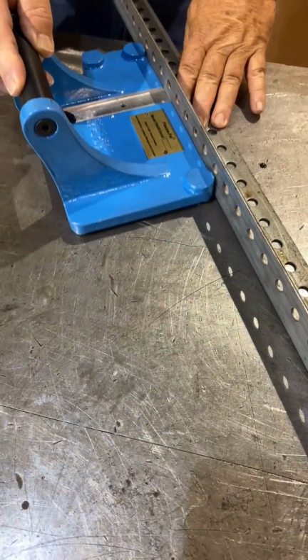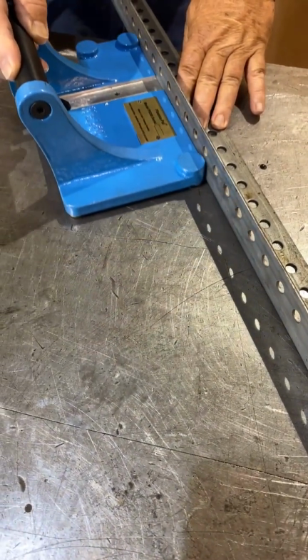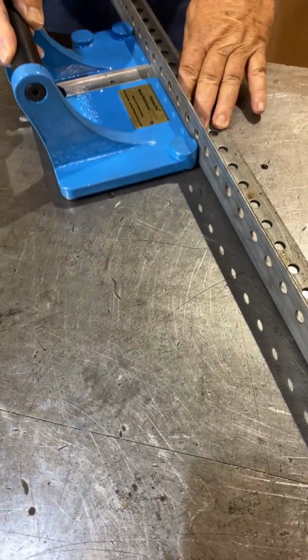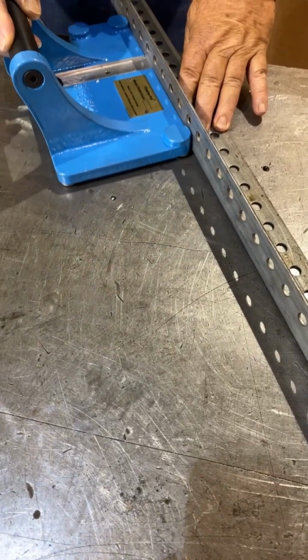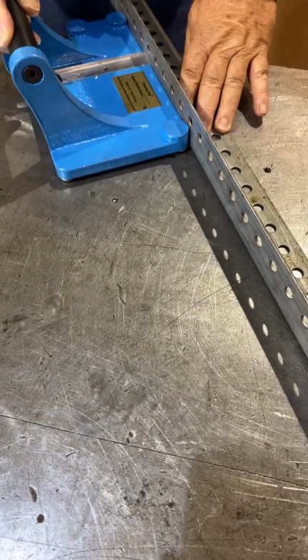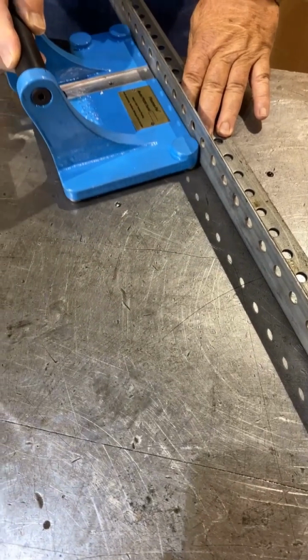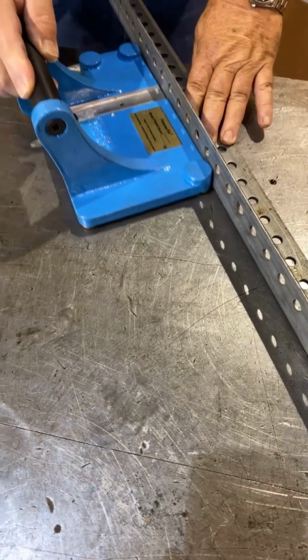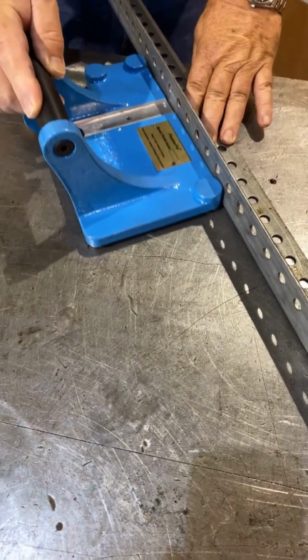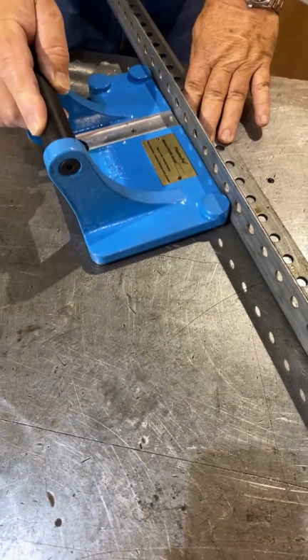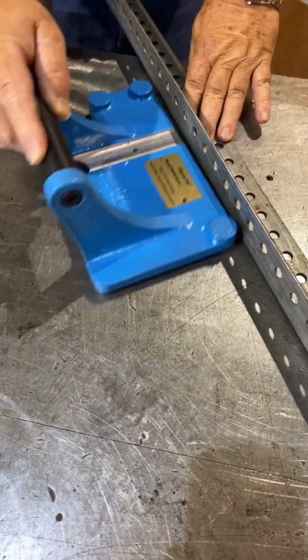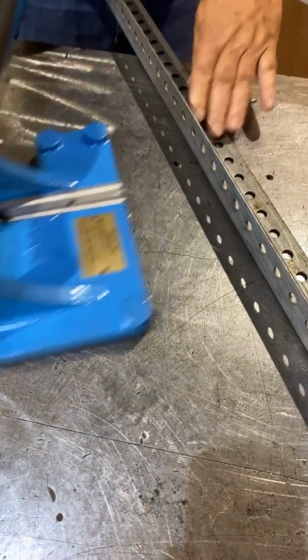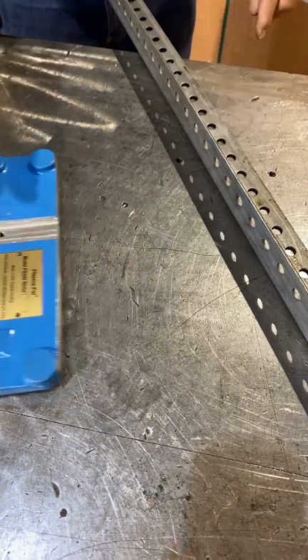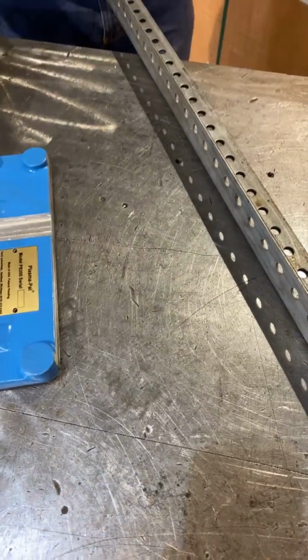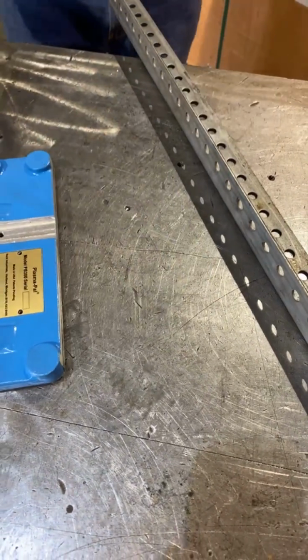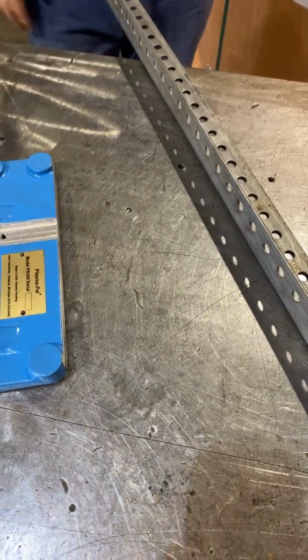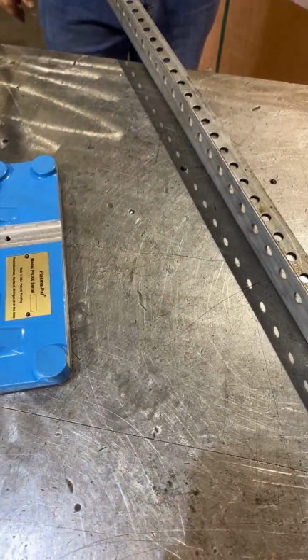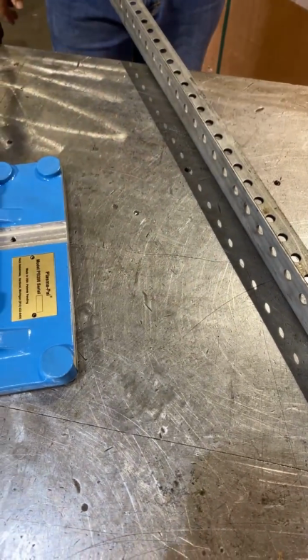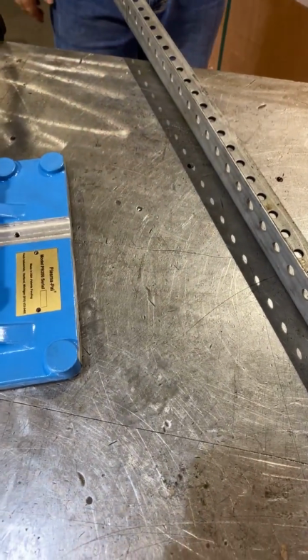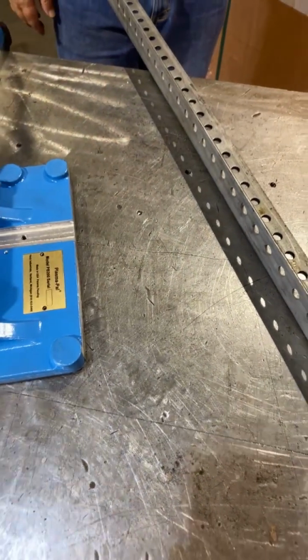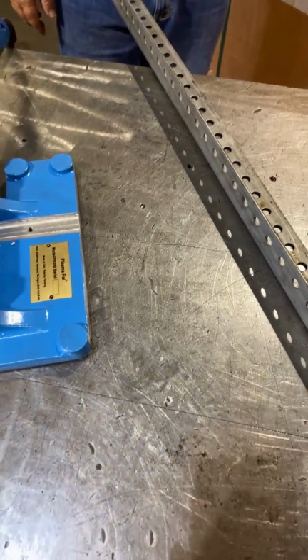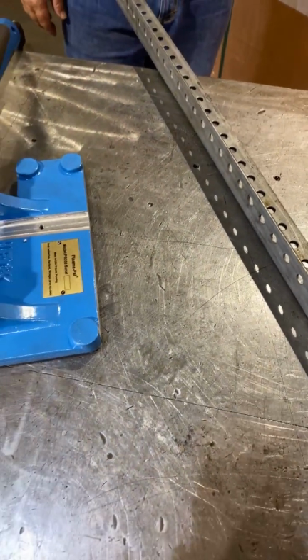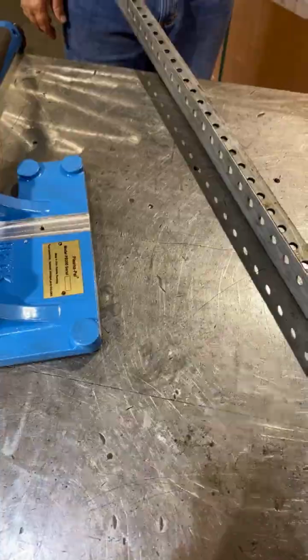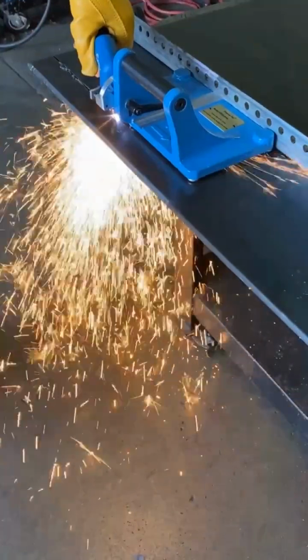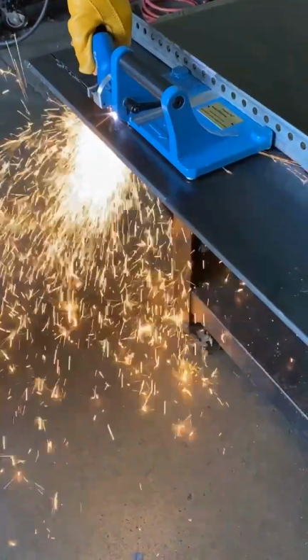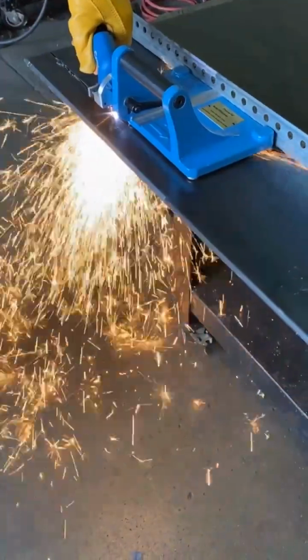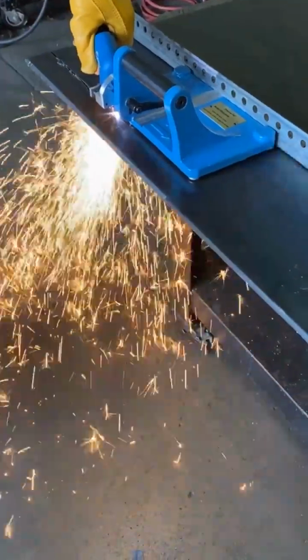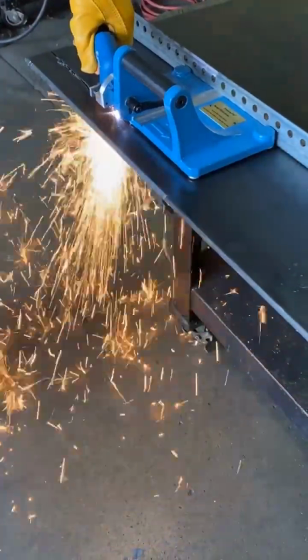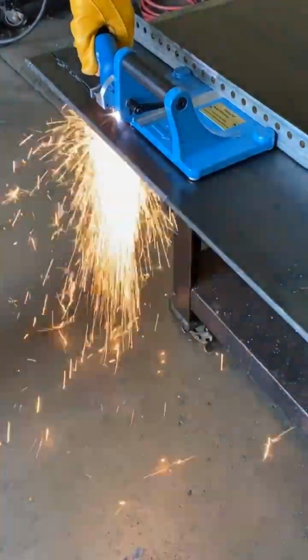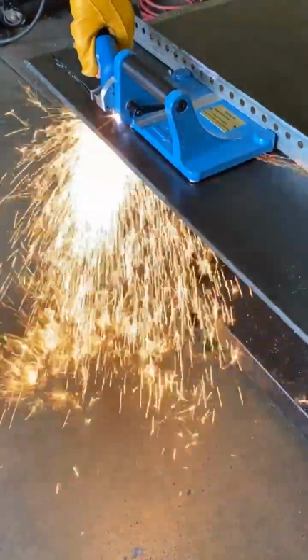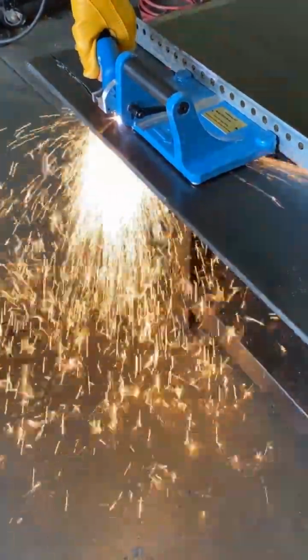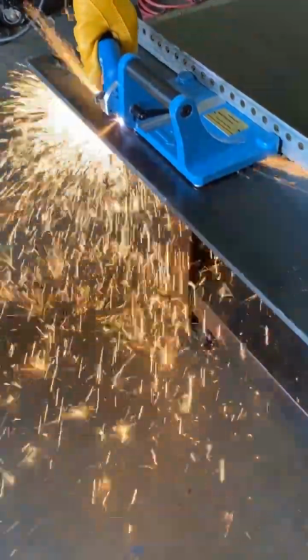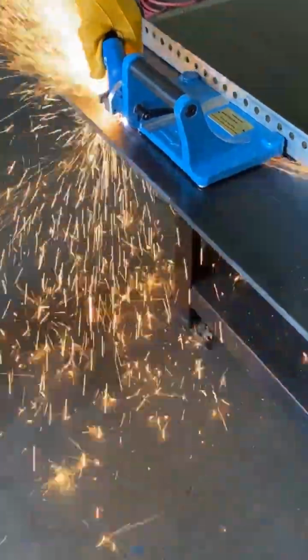Our new PlasmaPal bevel cutting guide, the PB200, is patent pending and proudly made in the USA, right here in Michigan.